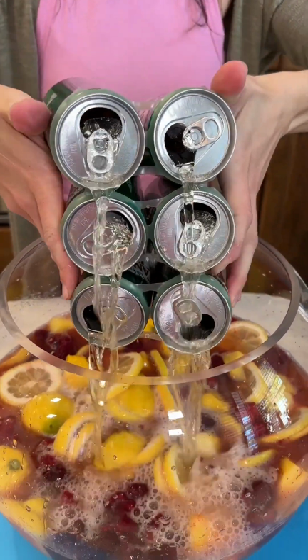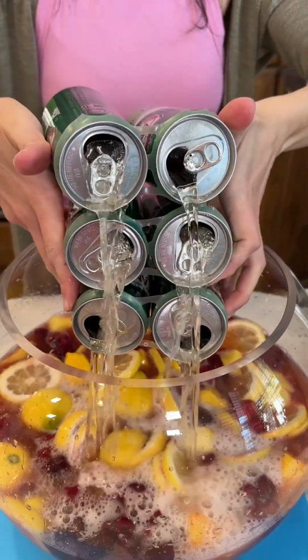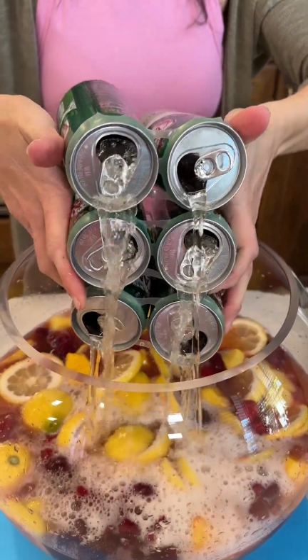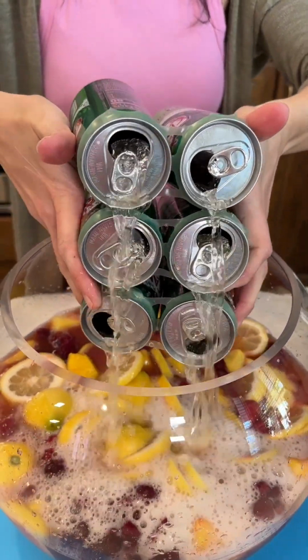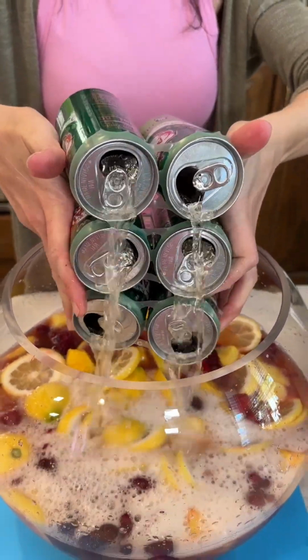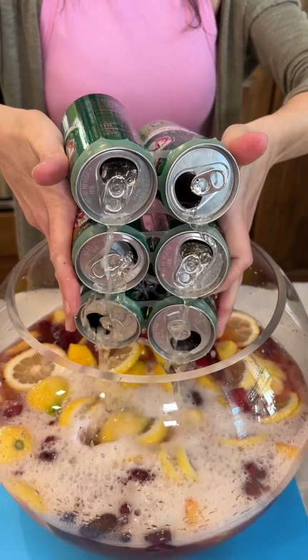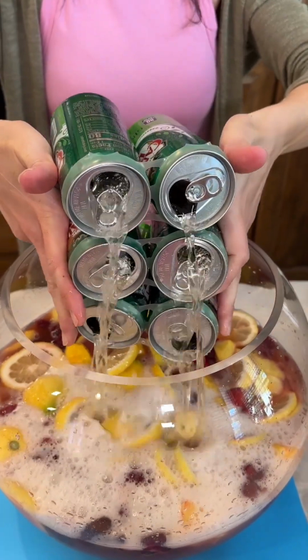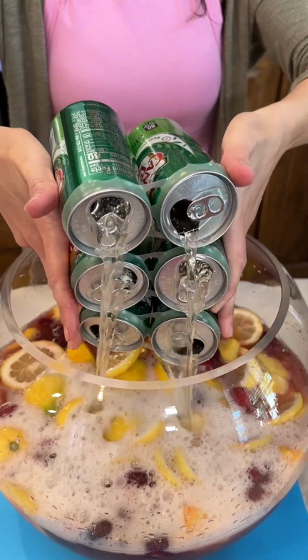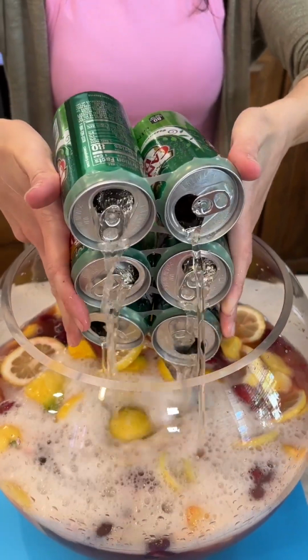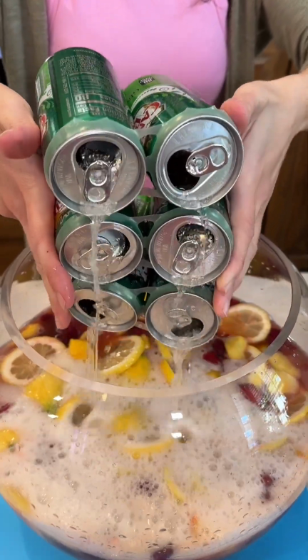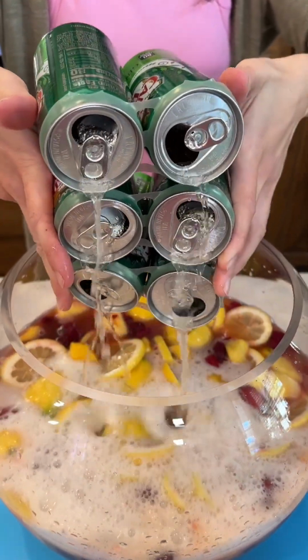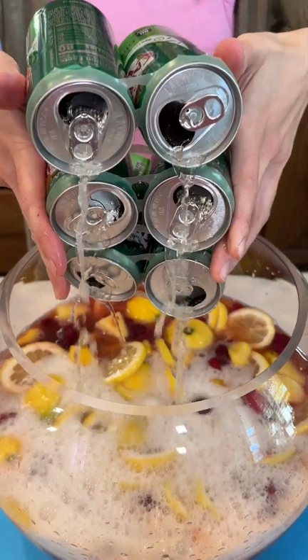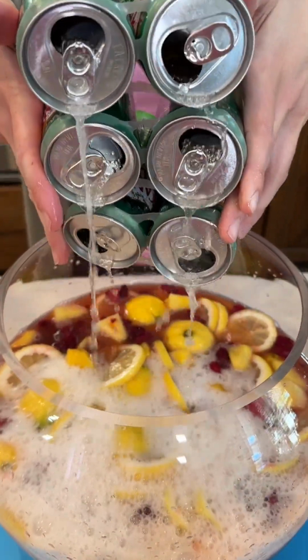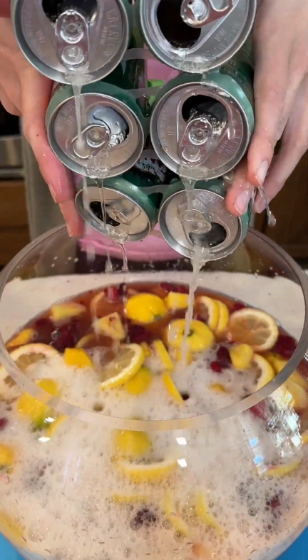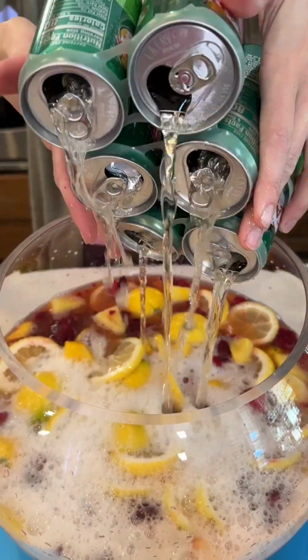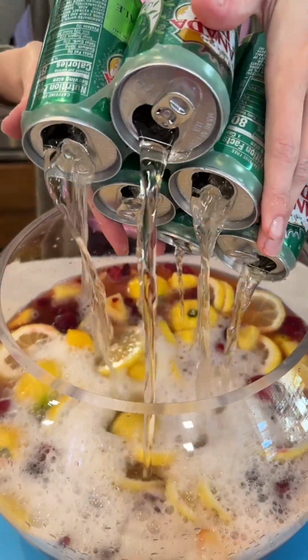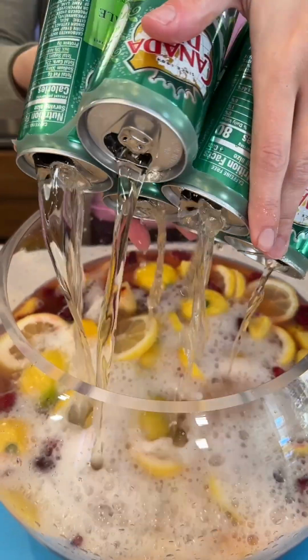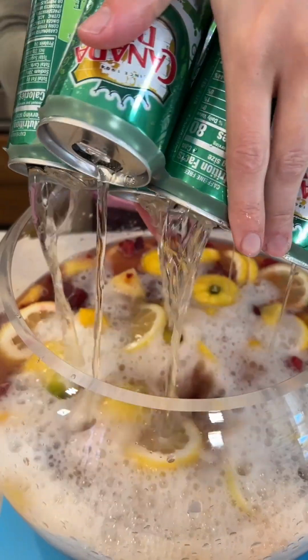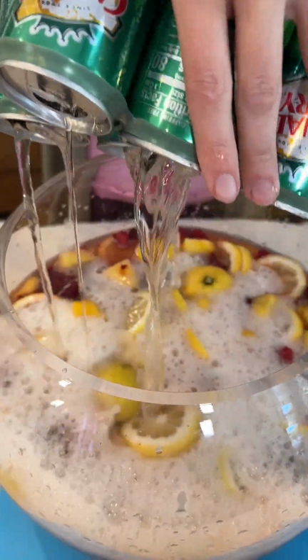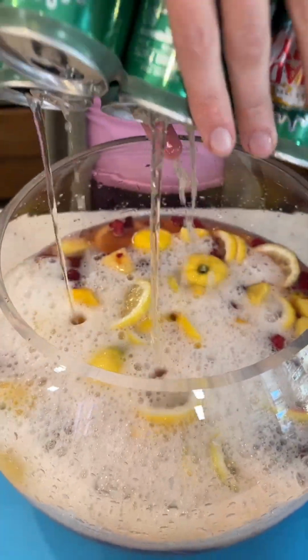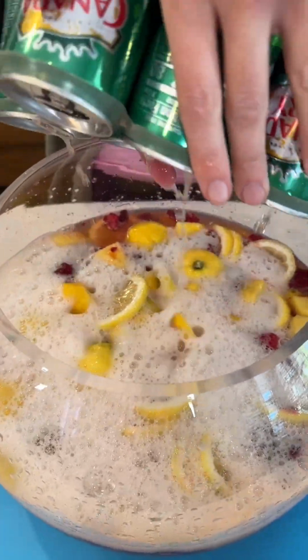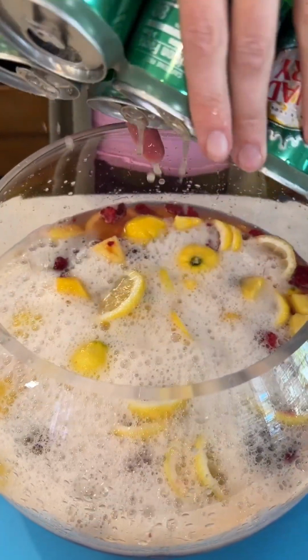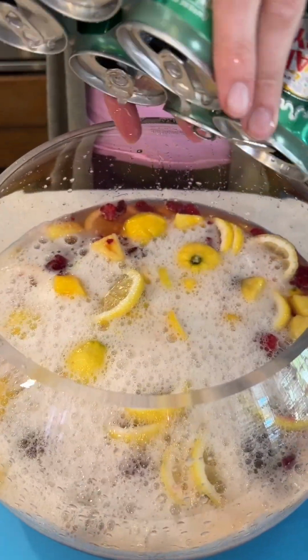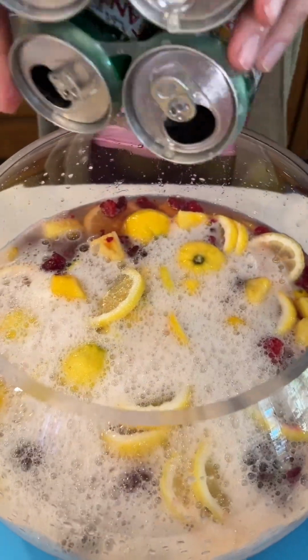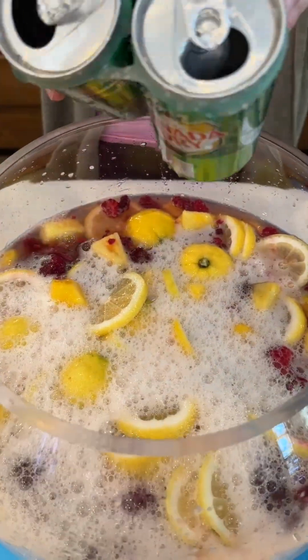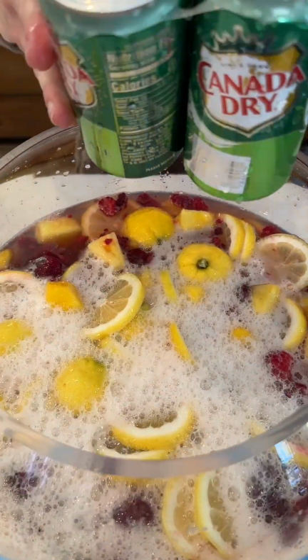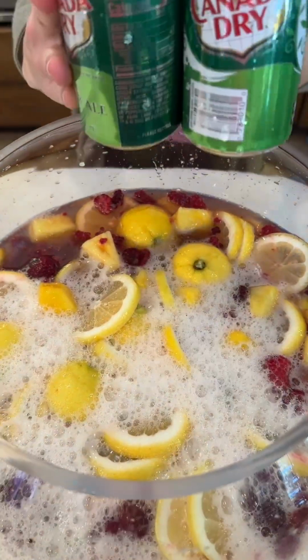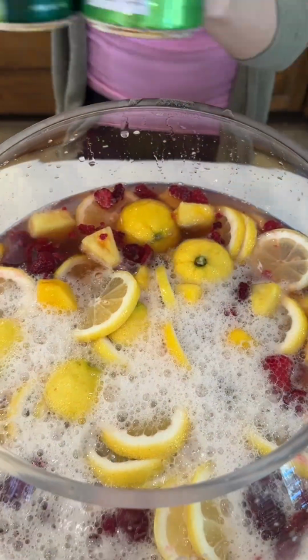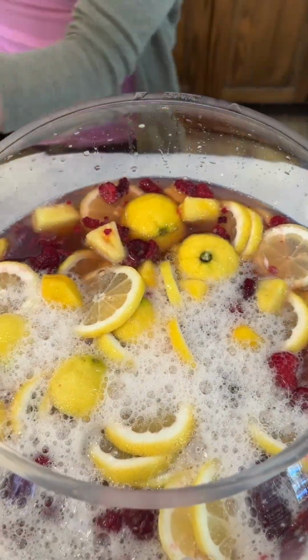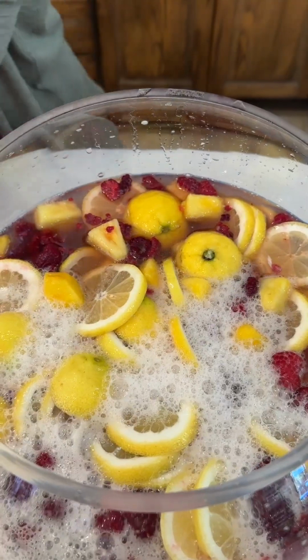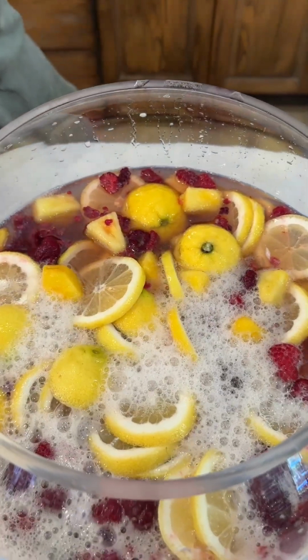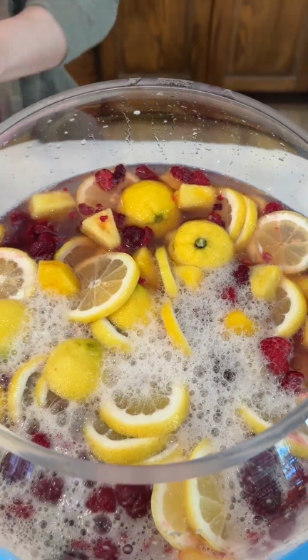We have six small cans — 7.5 ounces each — of Canada Dry Ginger Ale, going right in, just like that. I love that fizz with this drink.